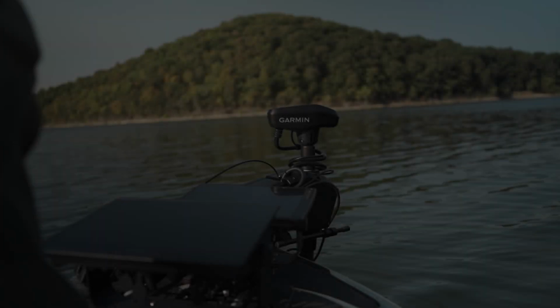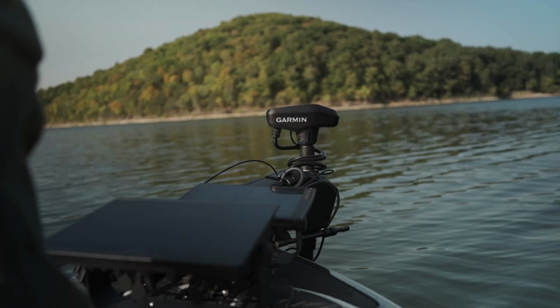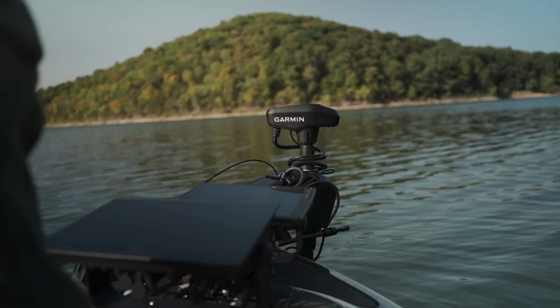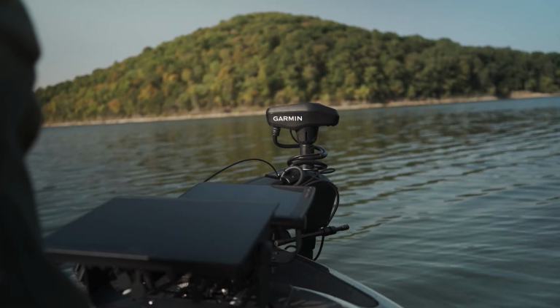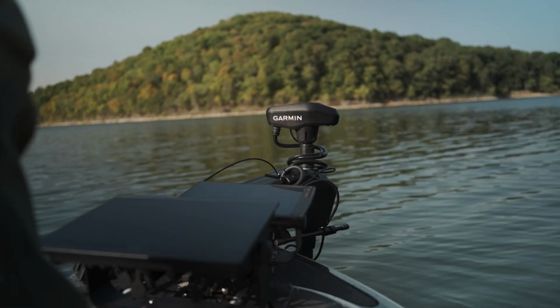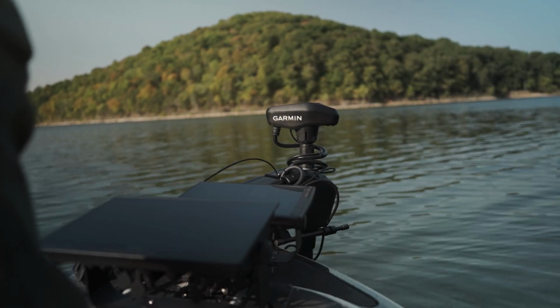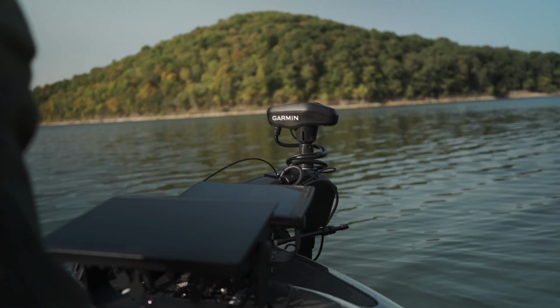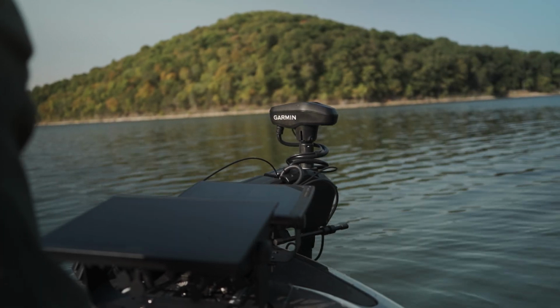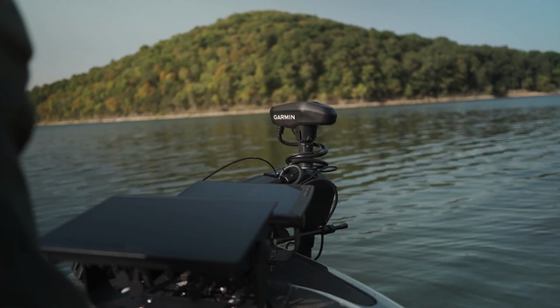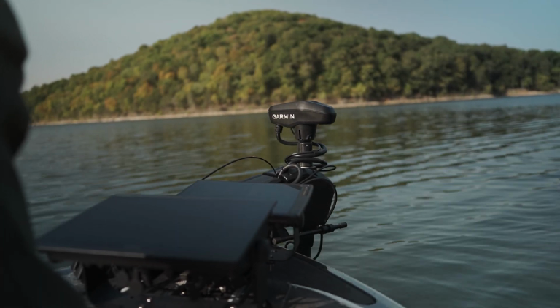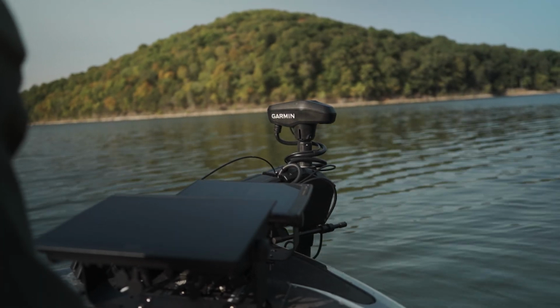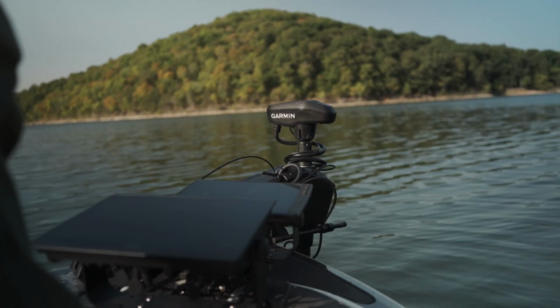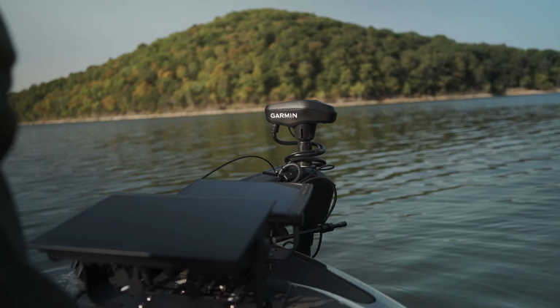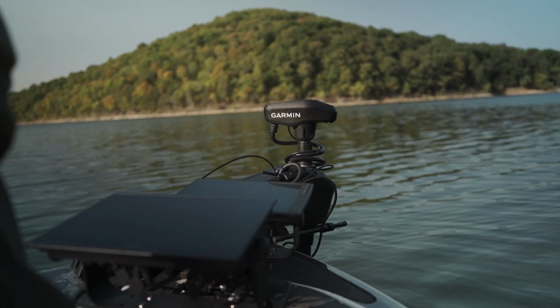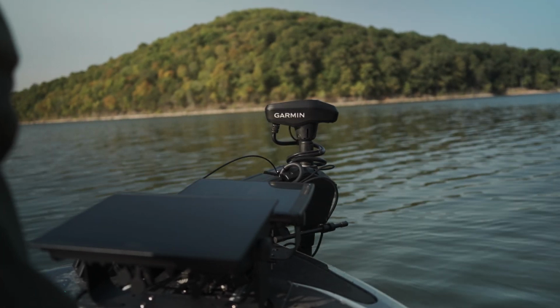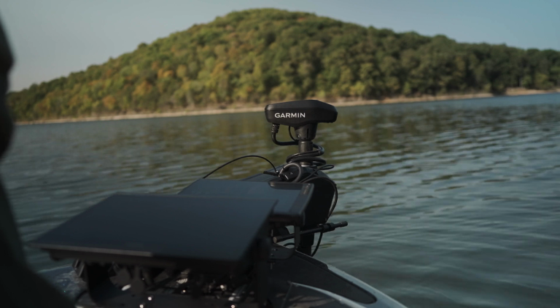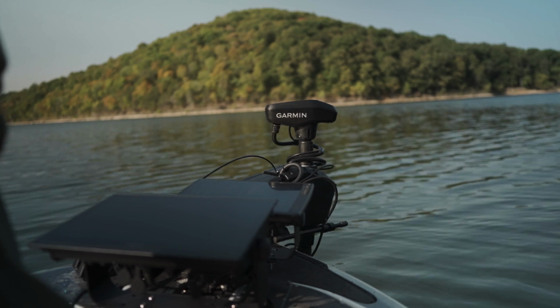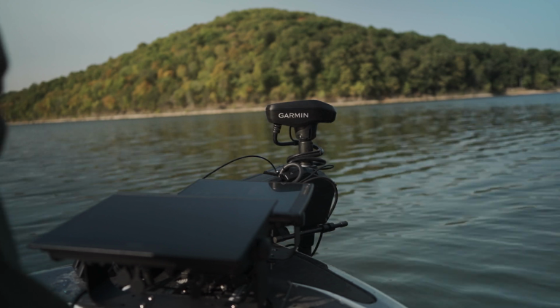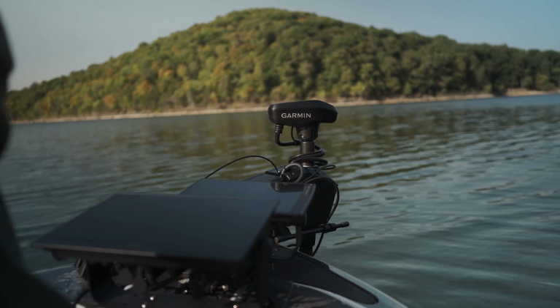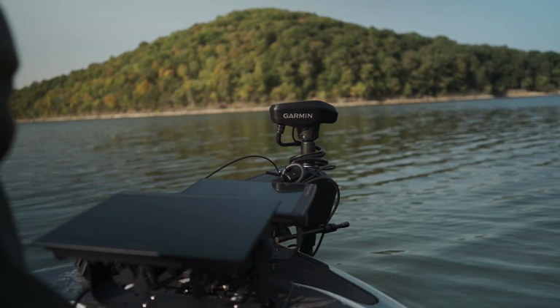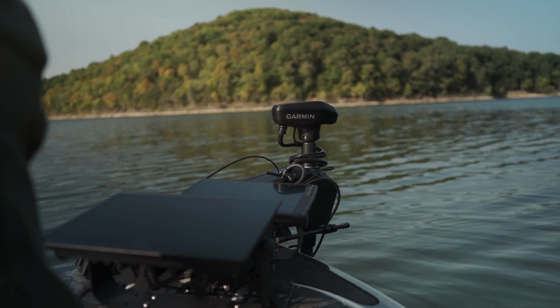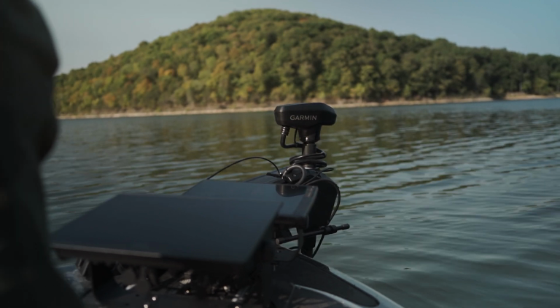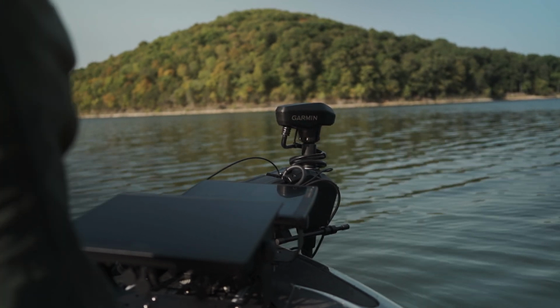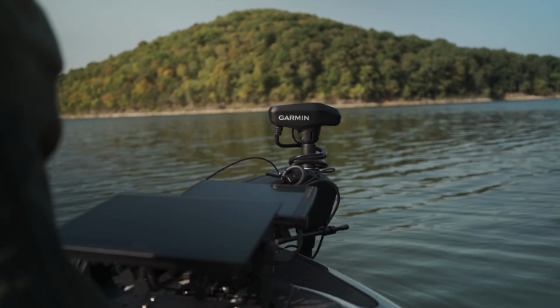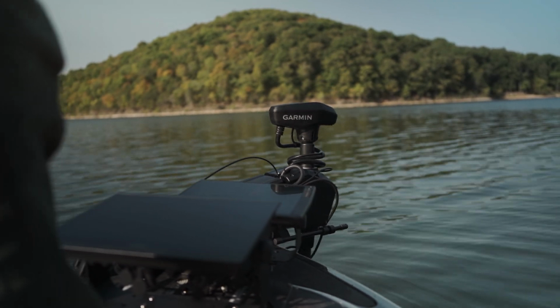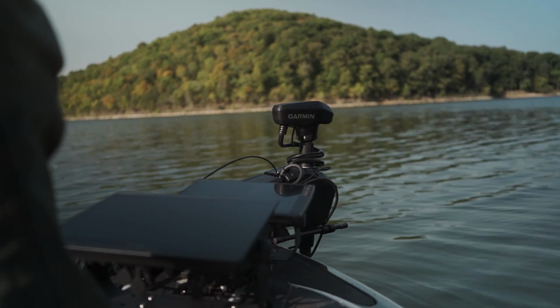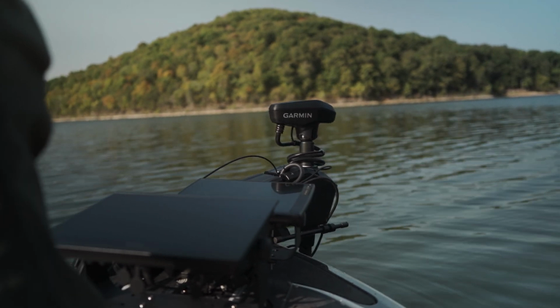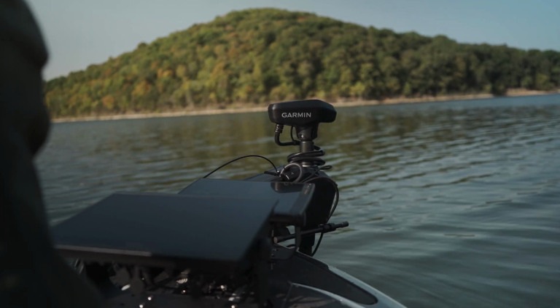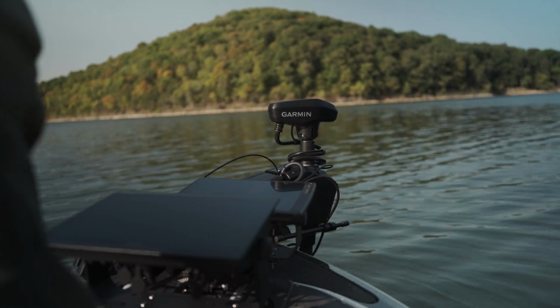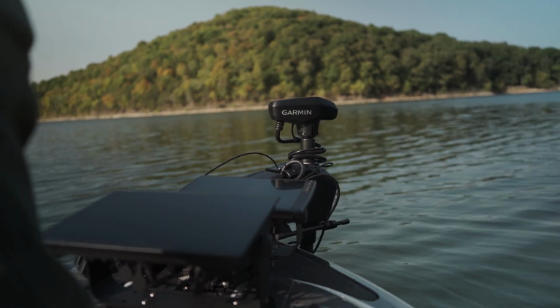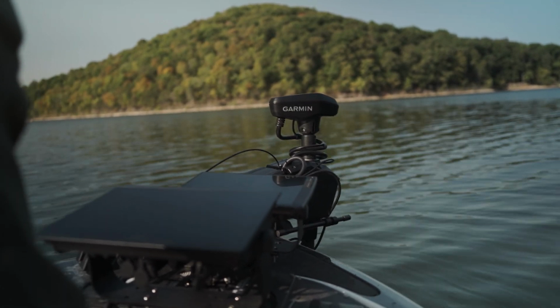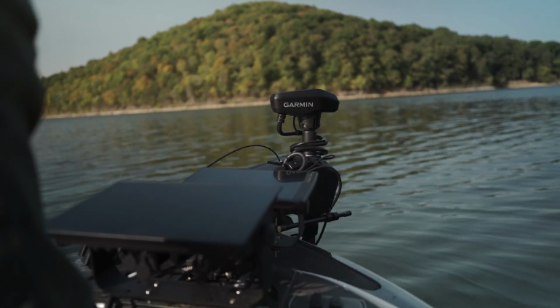The trolling motor must be calibrated before performing any autopilot functions like anchor lock or heading hold. For more help with the calibration process, please follow the link below.